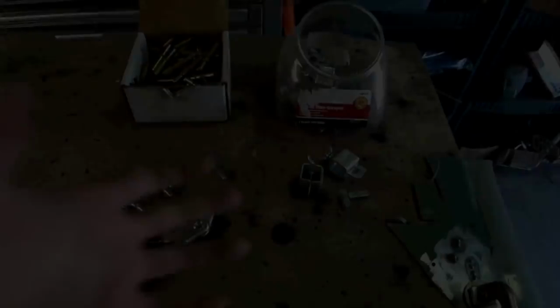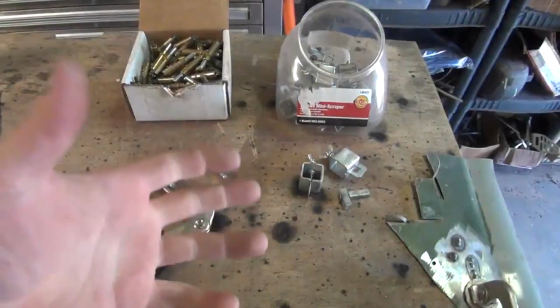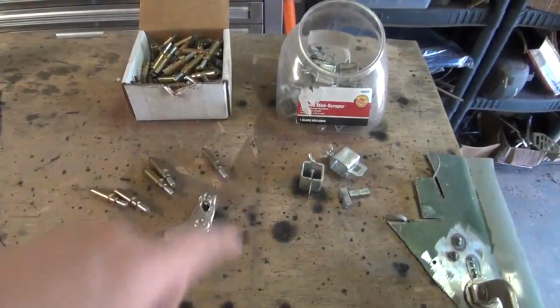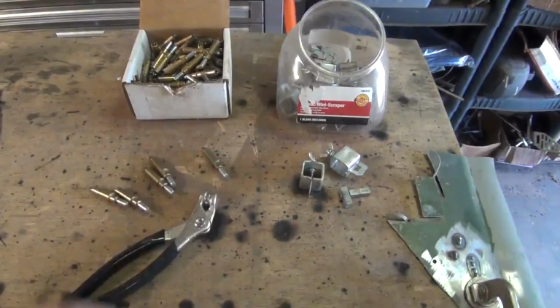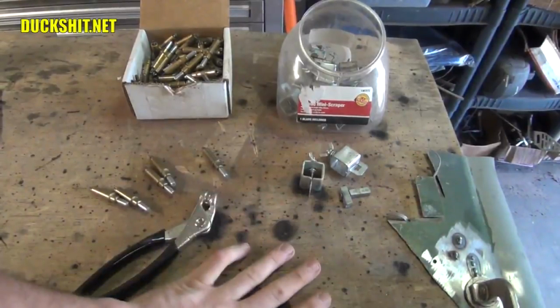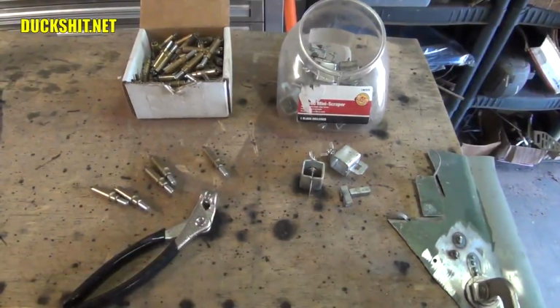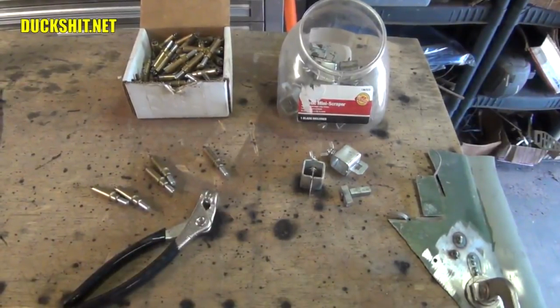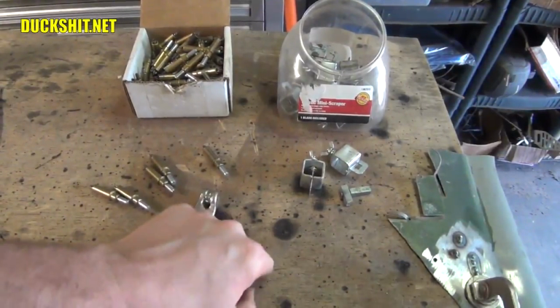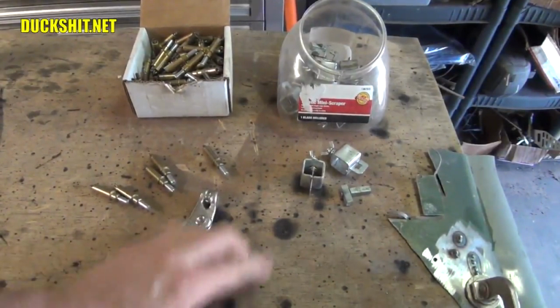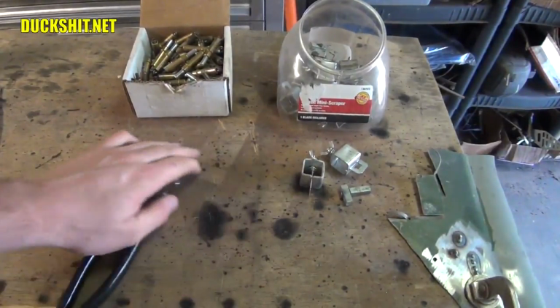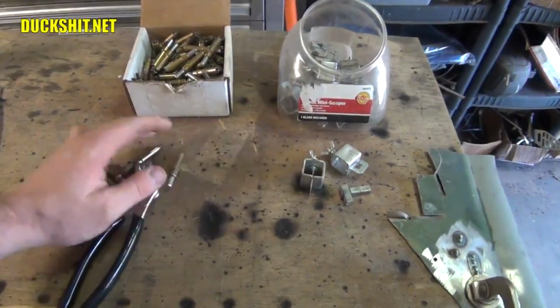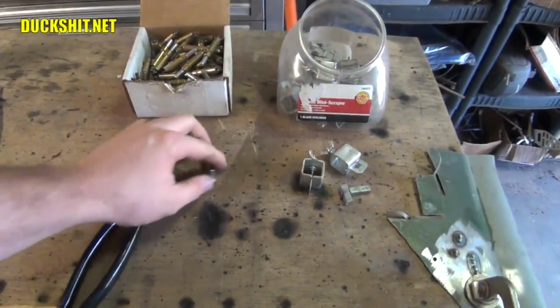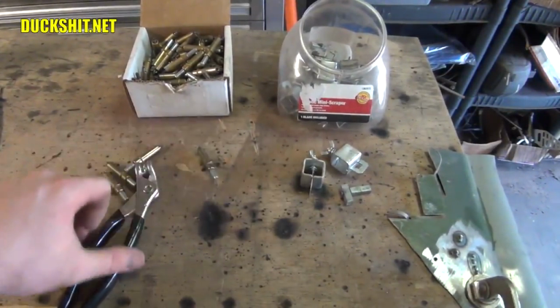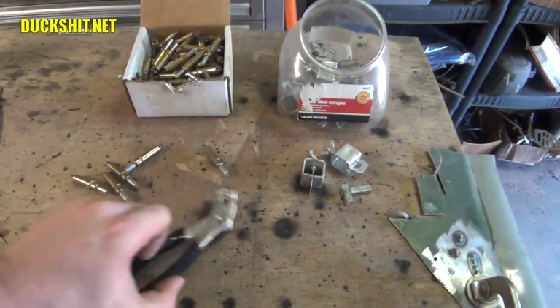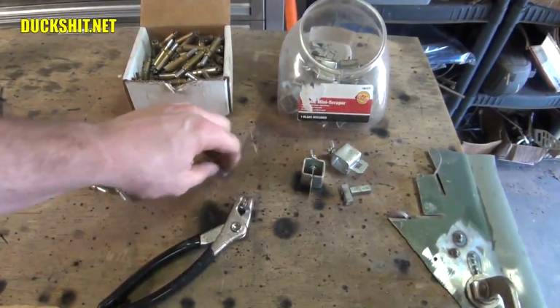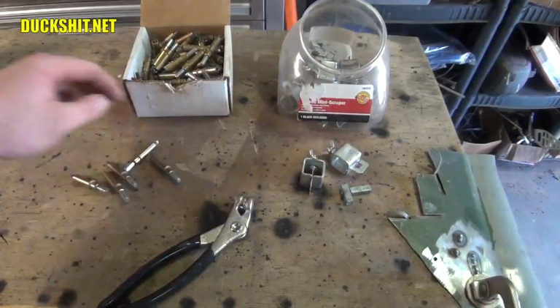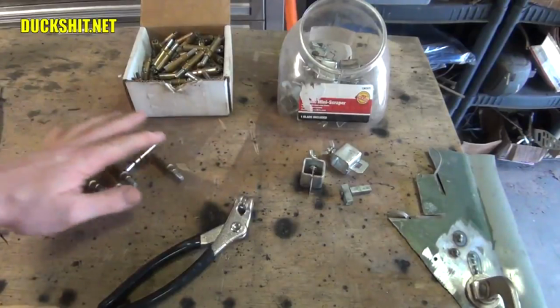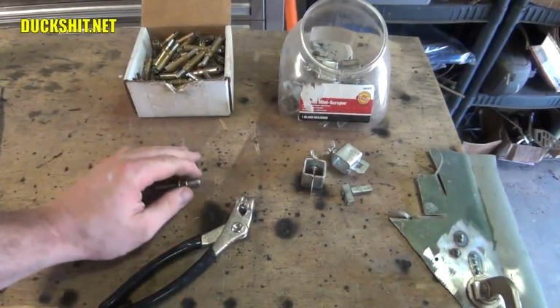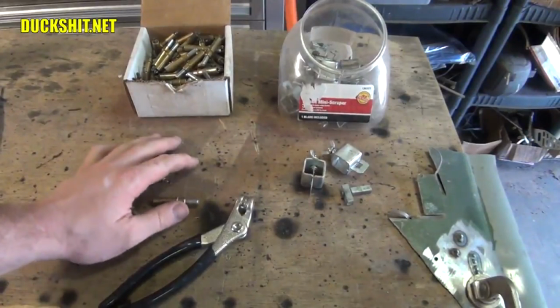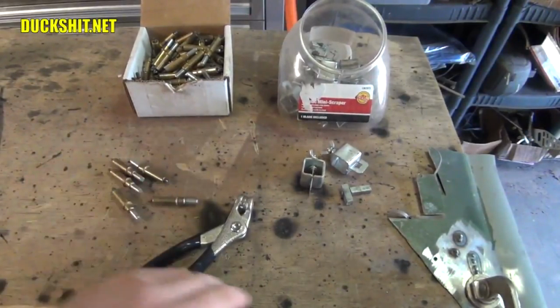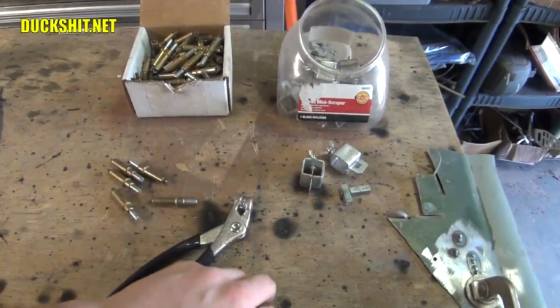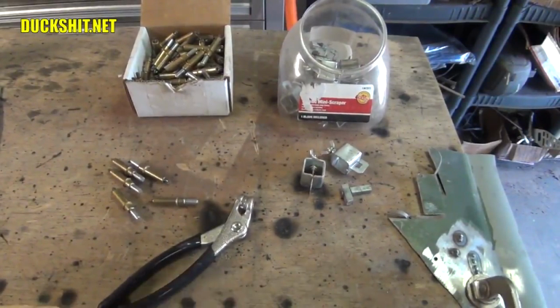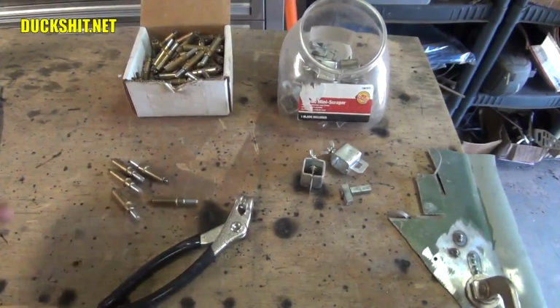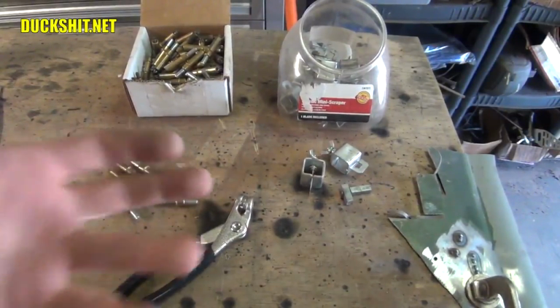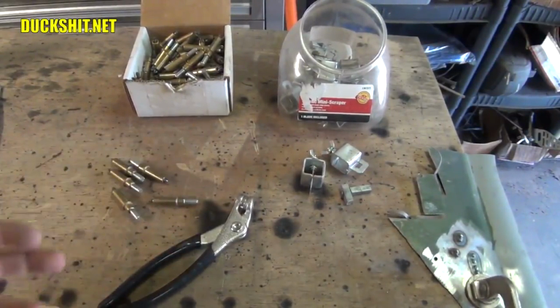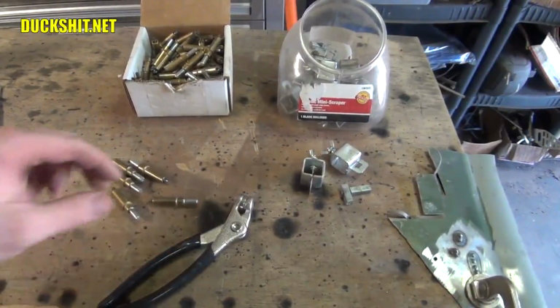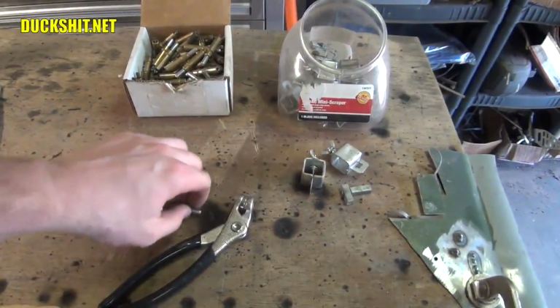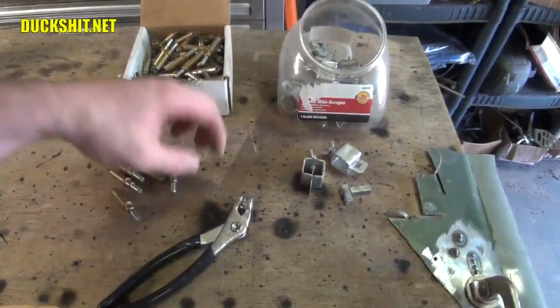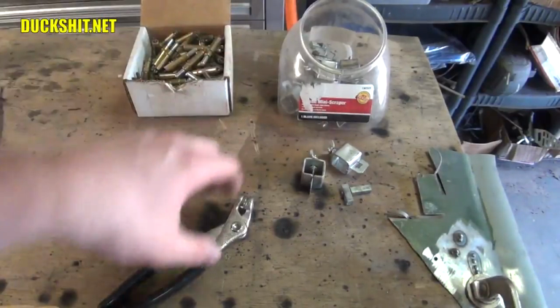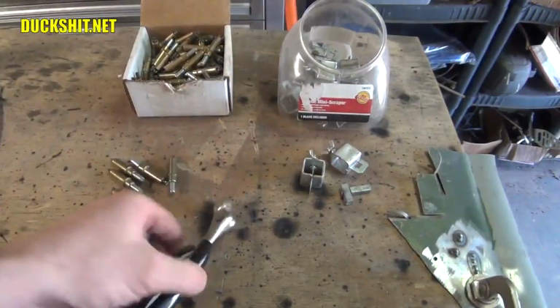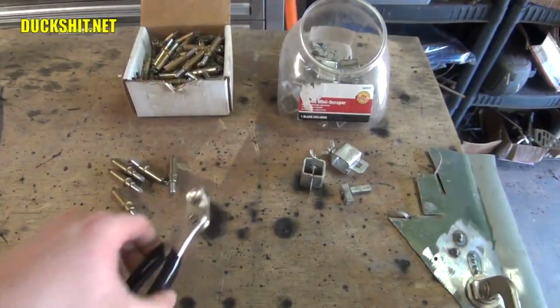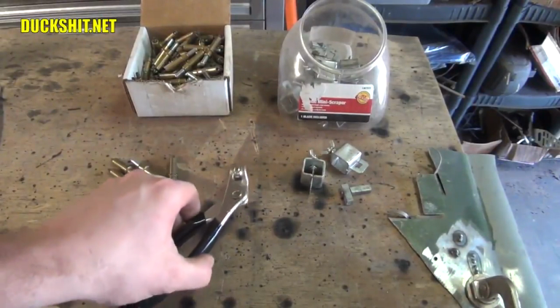We're back on my makeshift welding table. It's made of plywood and you can see all the burn marks in it, but I don't care. It's a weathered piece of plywood — been sitting outside and it's not really good for anything anymore. So what we're going to do is we're going to be welding on this thing today.